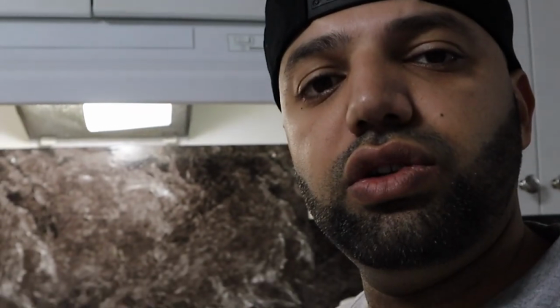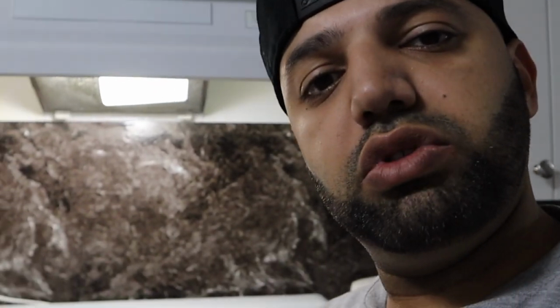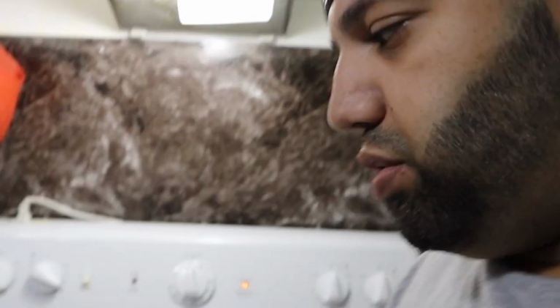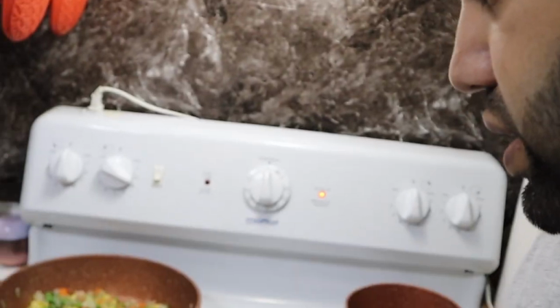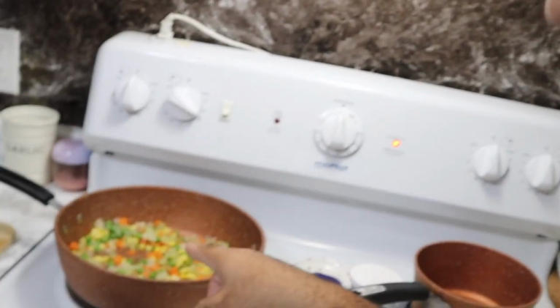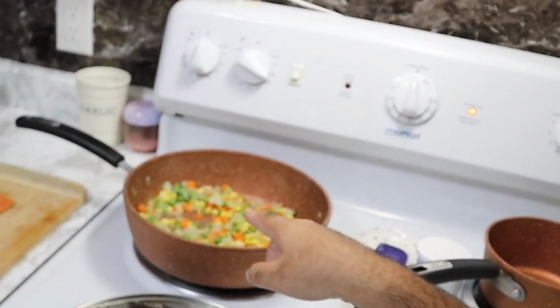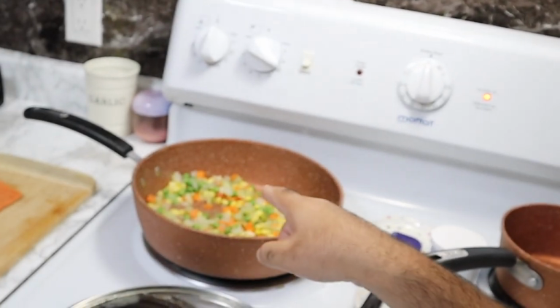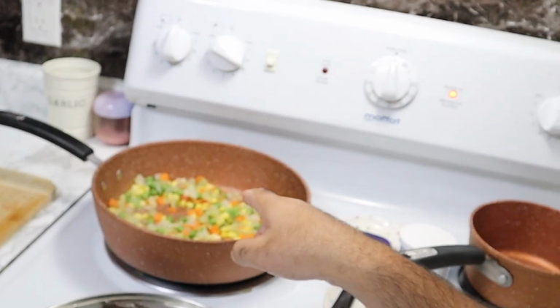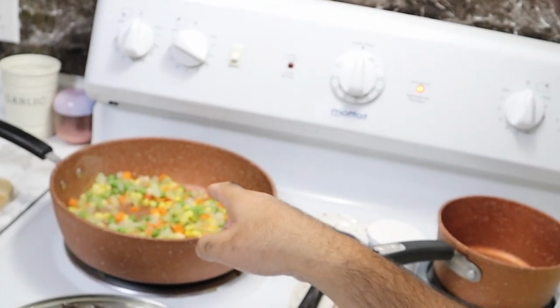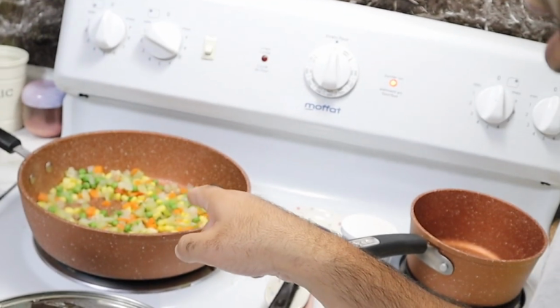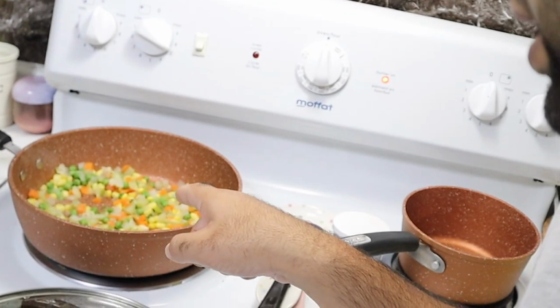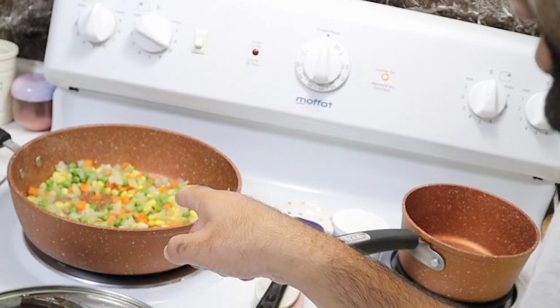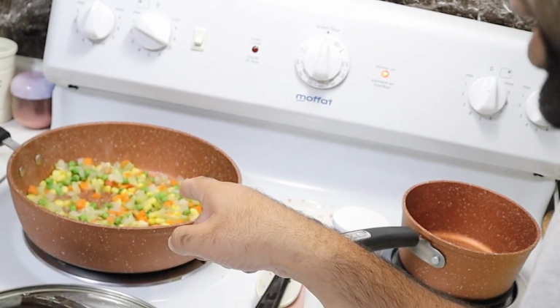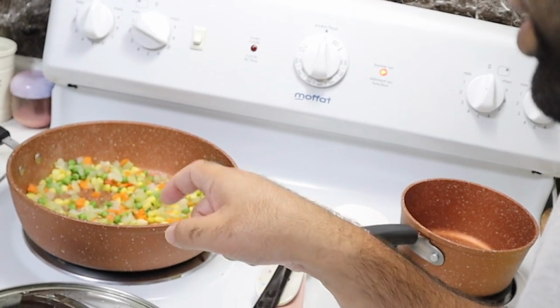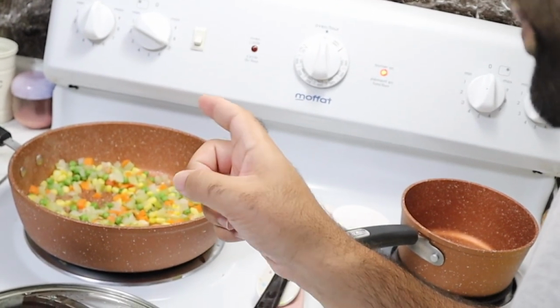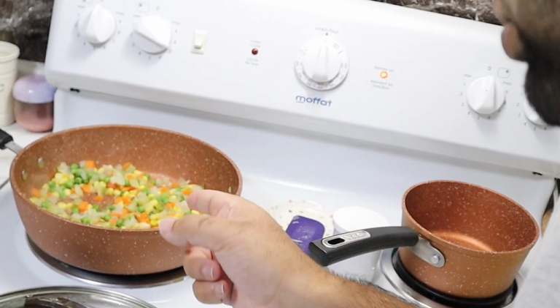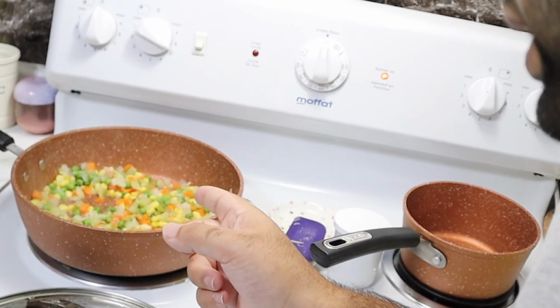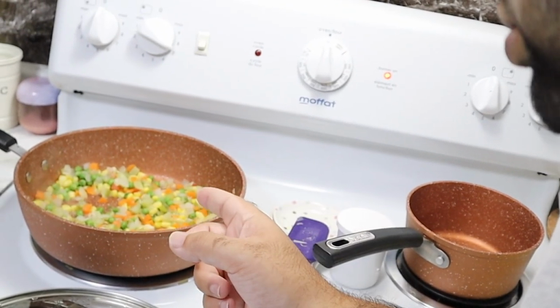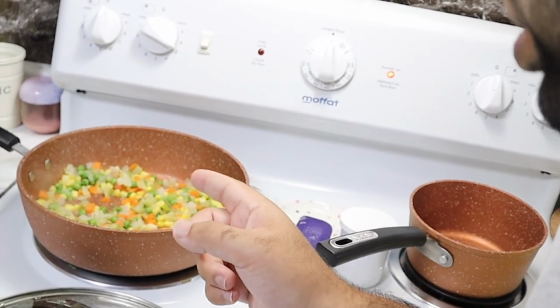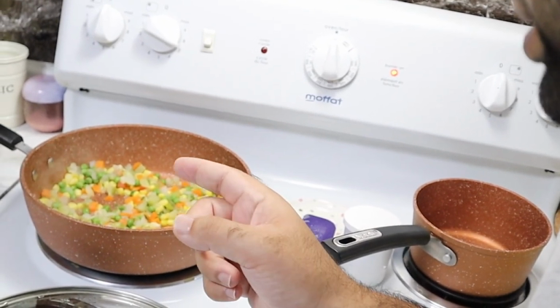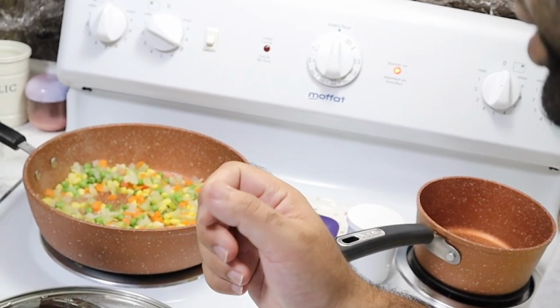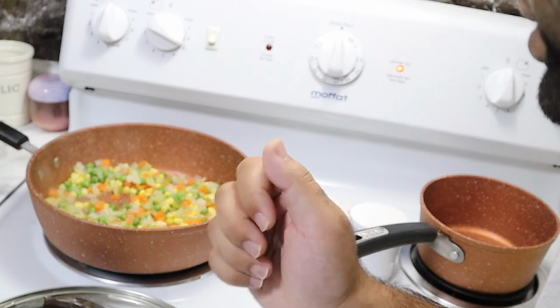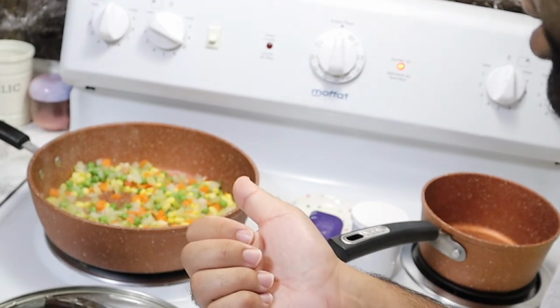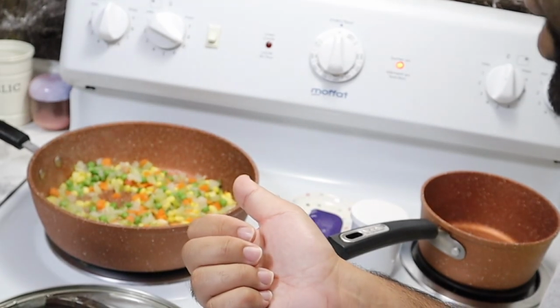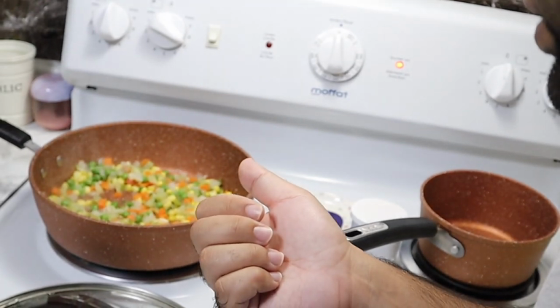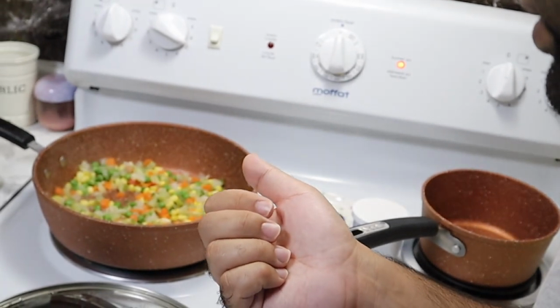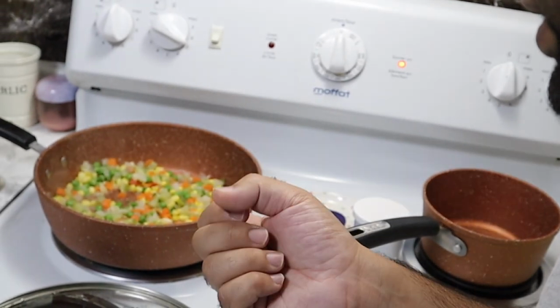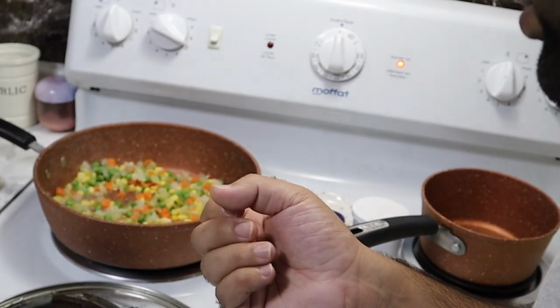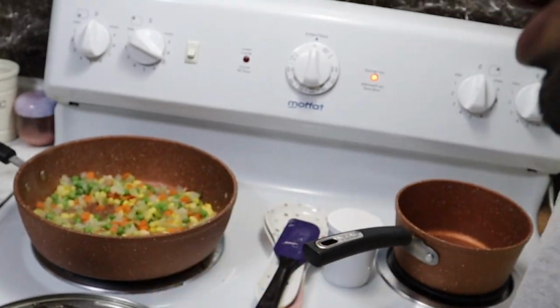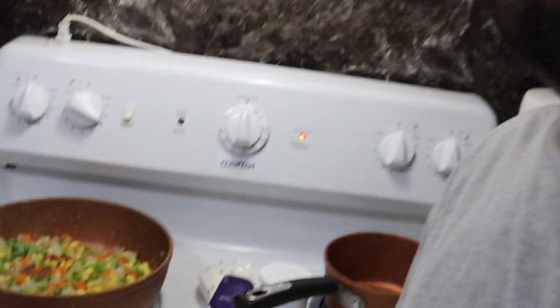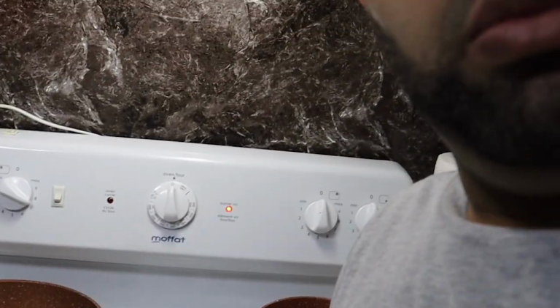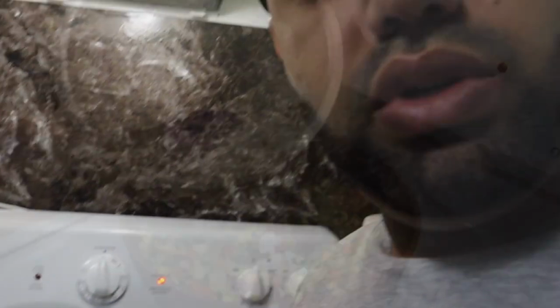The veggies are slowly being prepared. We've got green beans, carrots, corn, celery, and green peppers.